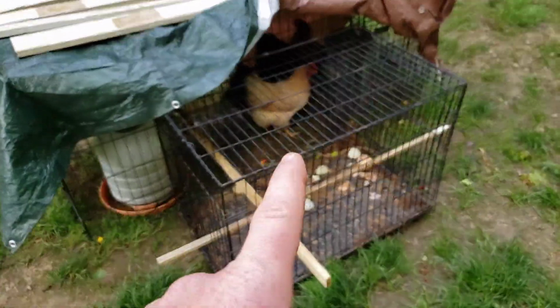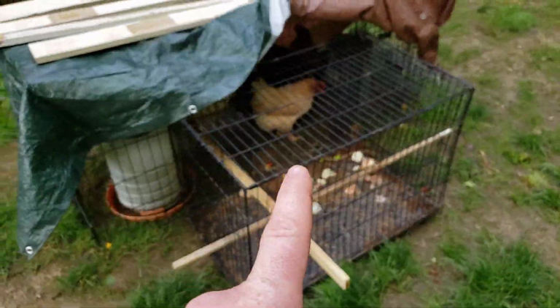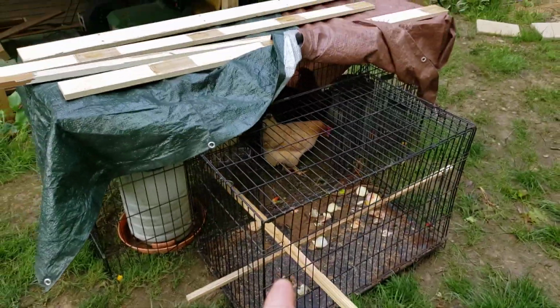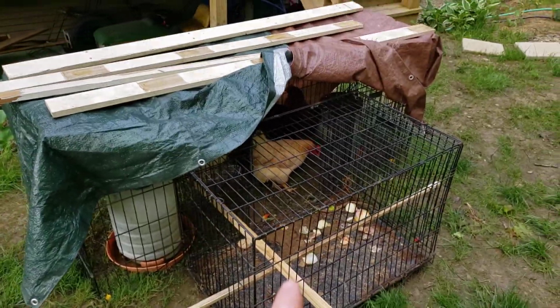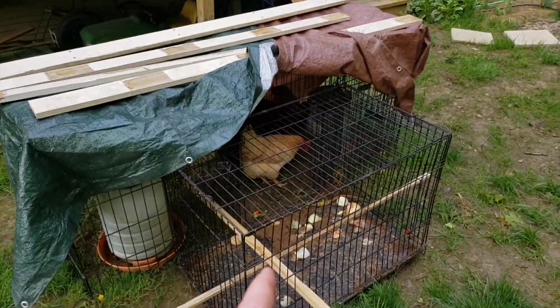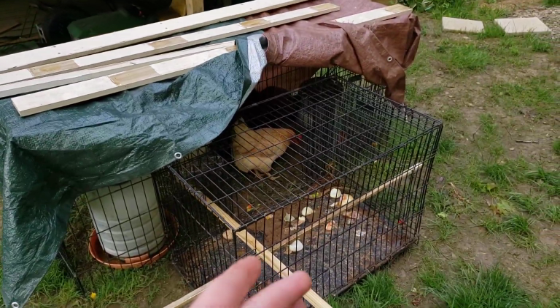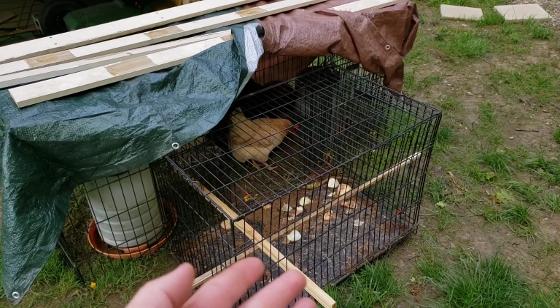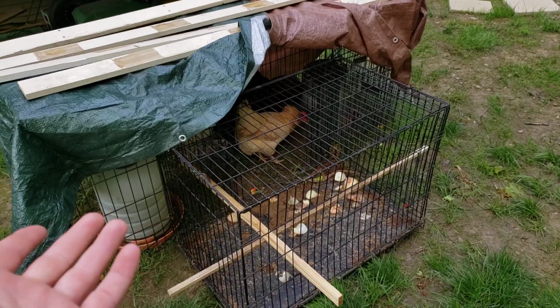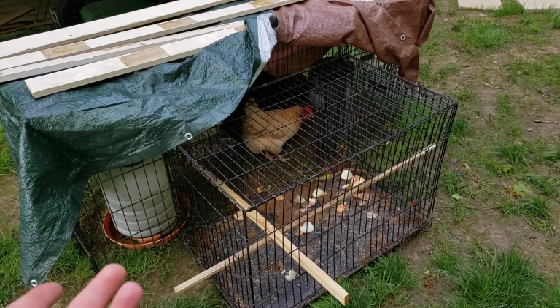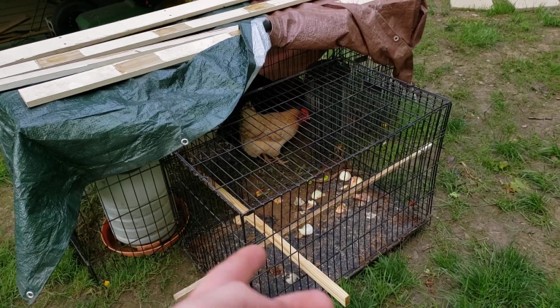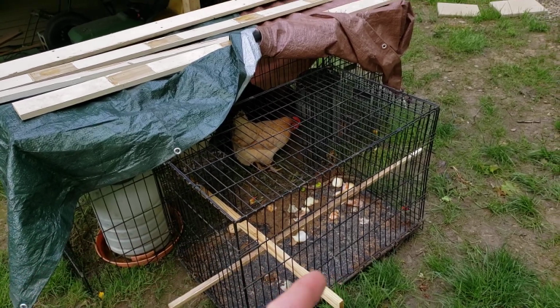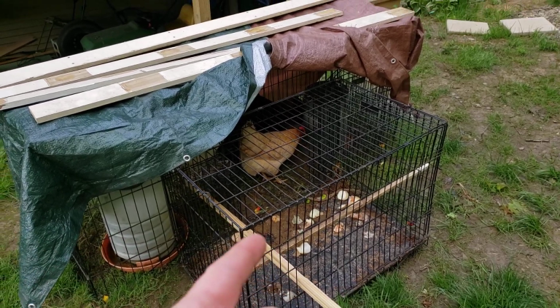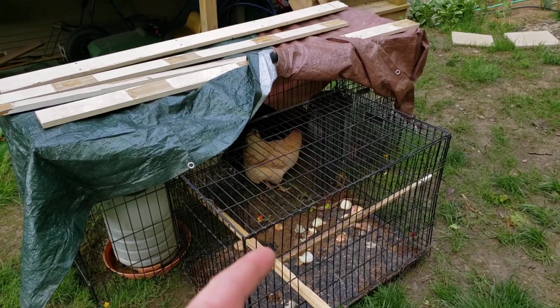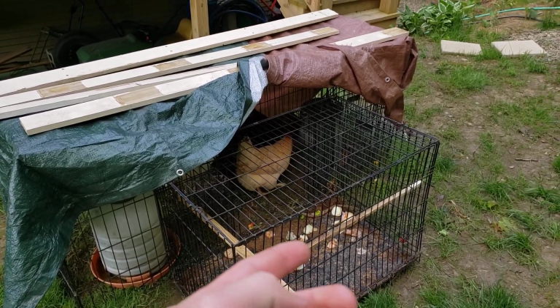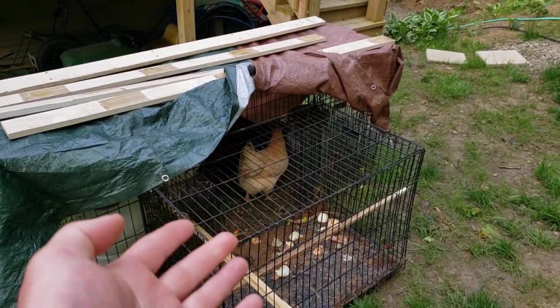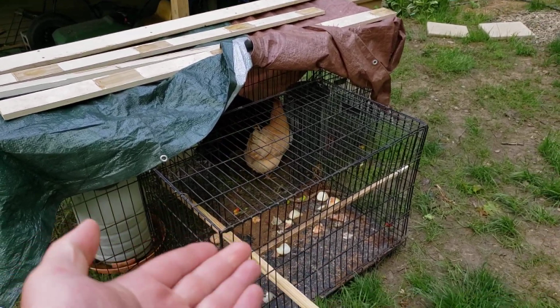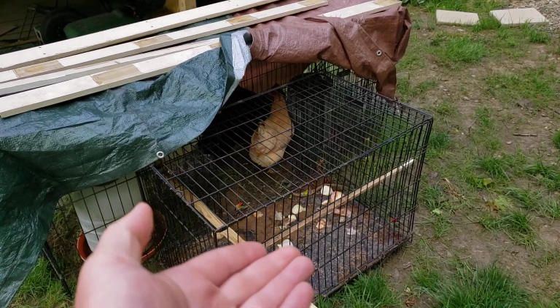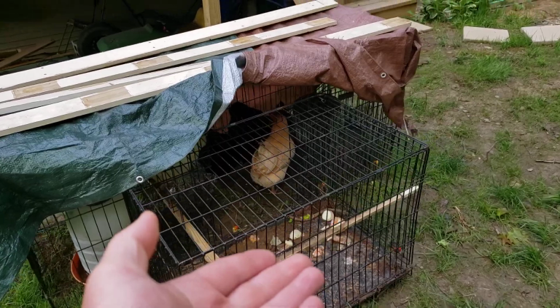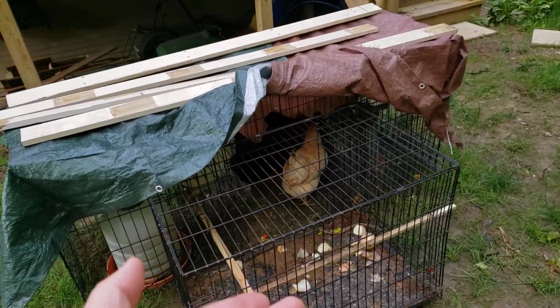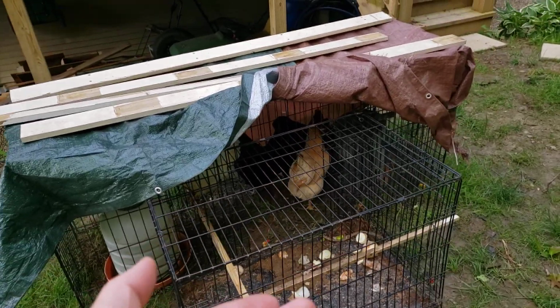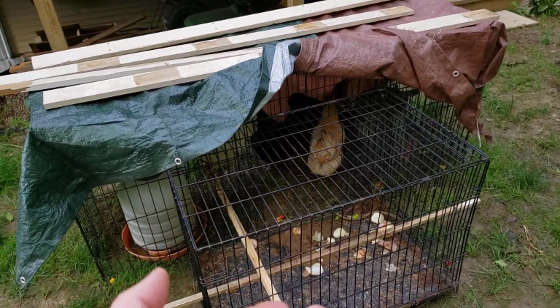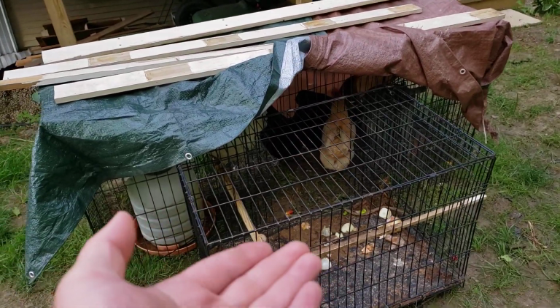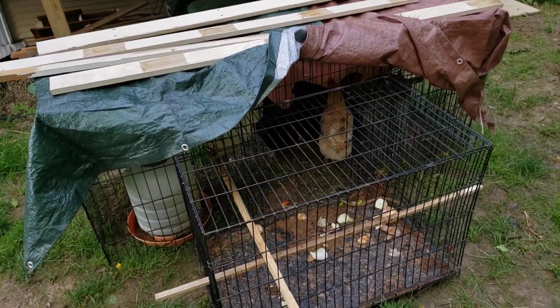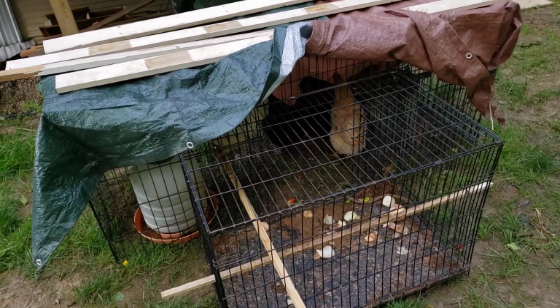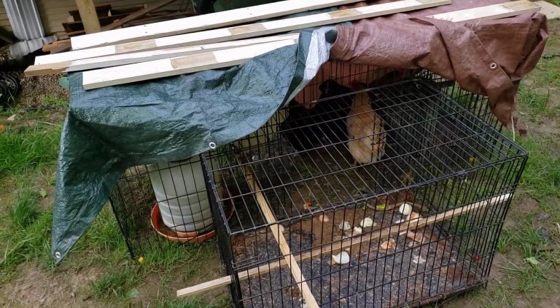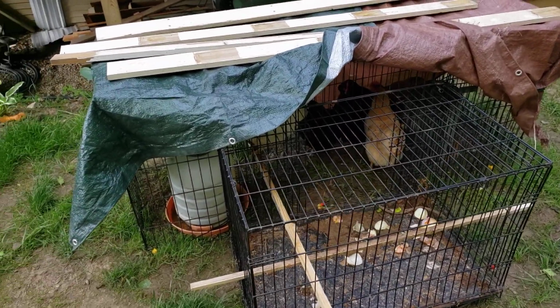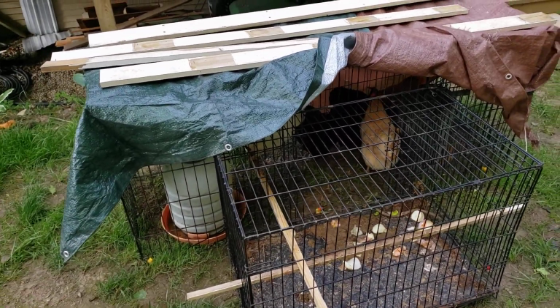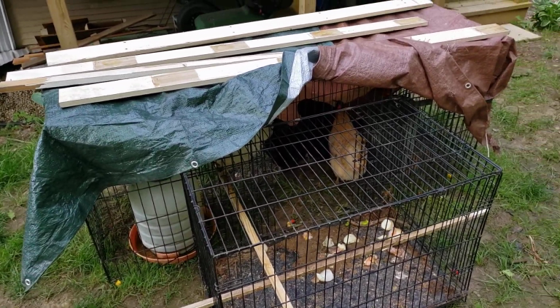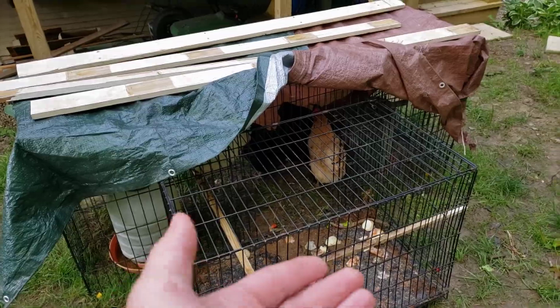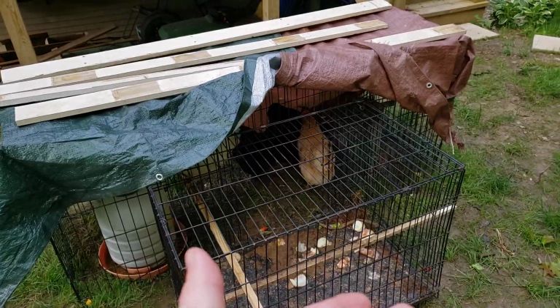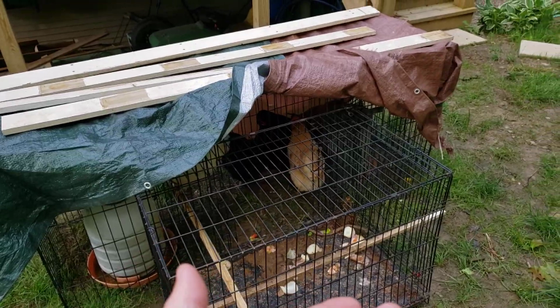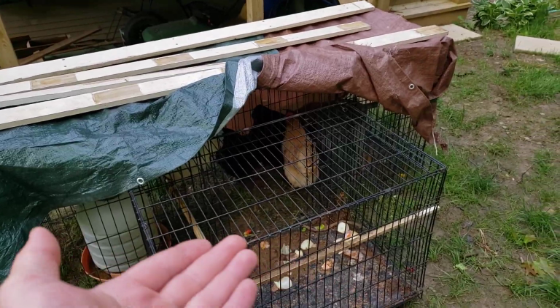These came from one of my aunt's friends who was moving and couldn't have chickens anymore. So we acquired — rescued — these, and now we're going to have 16 chickens.